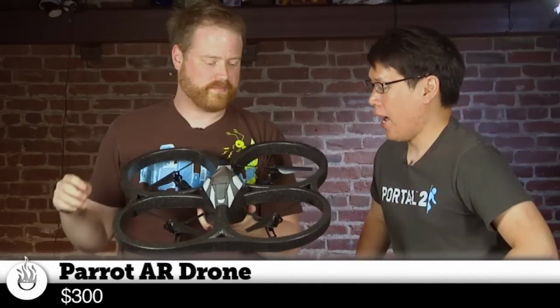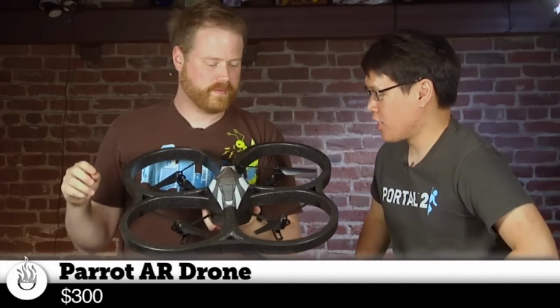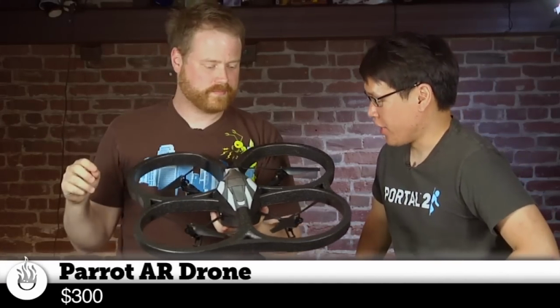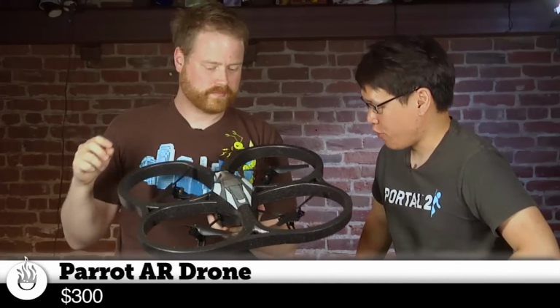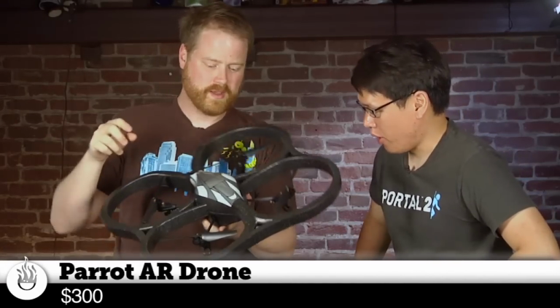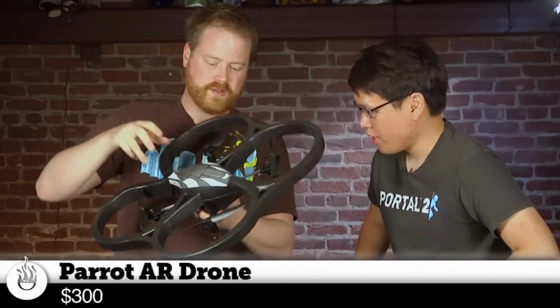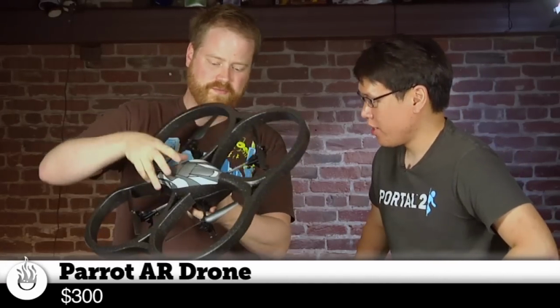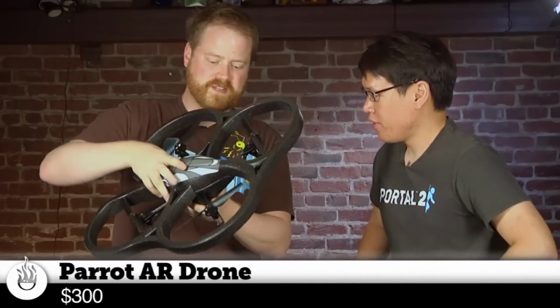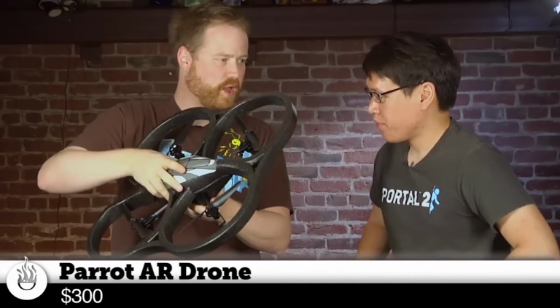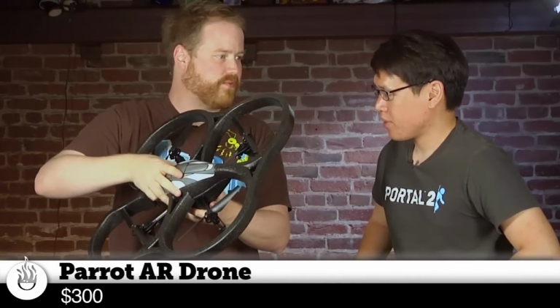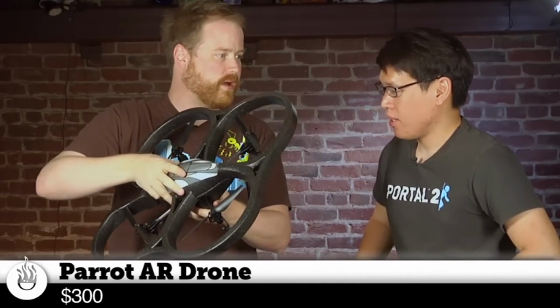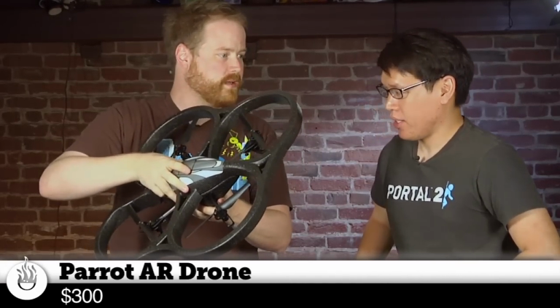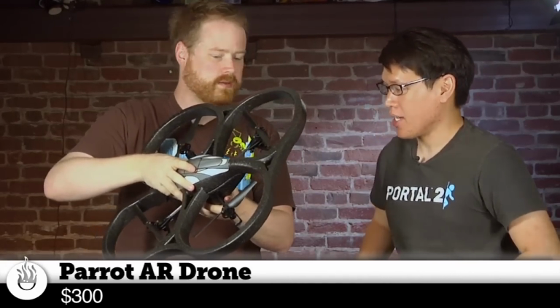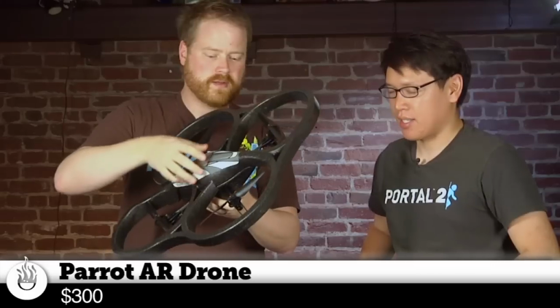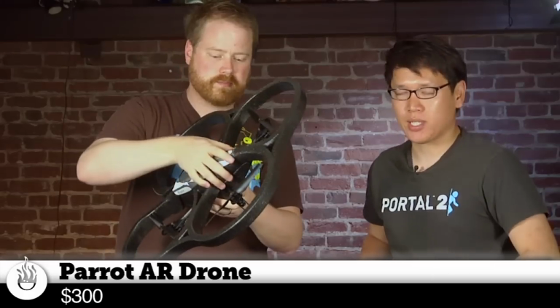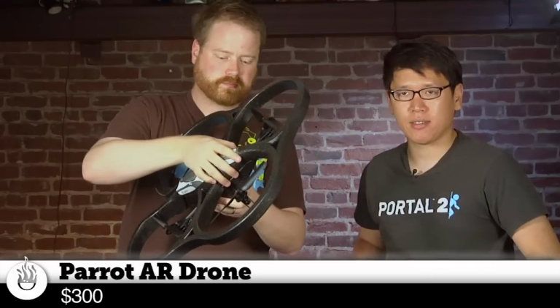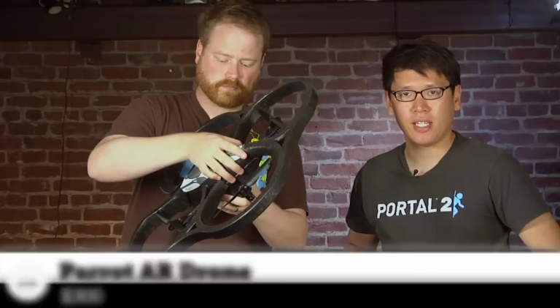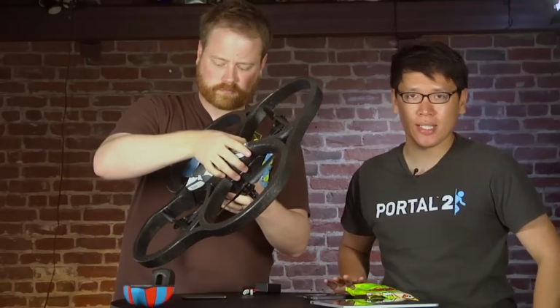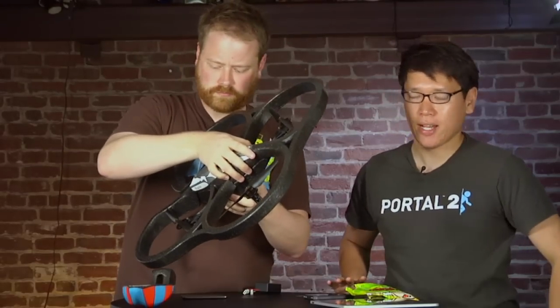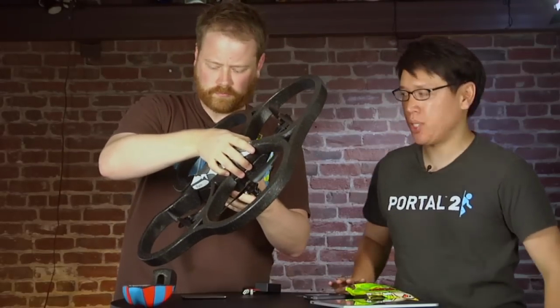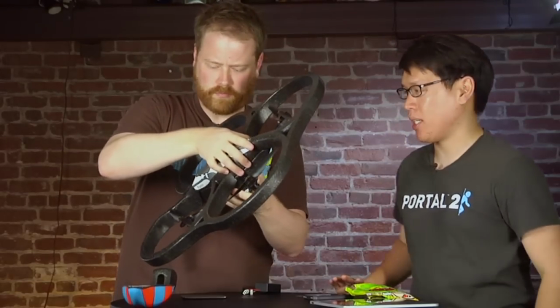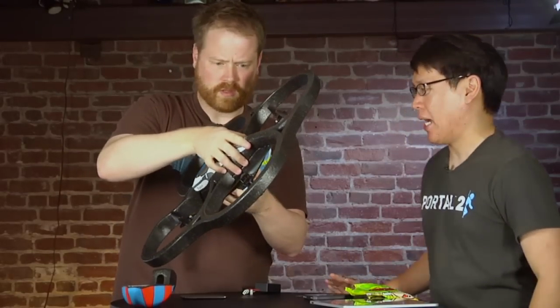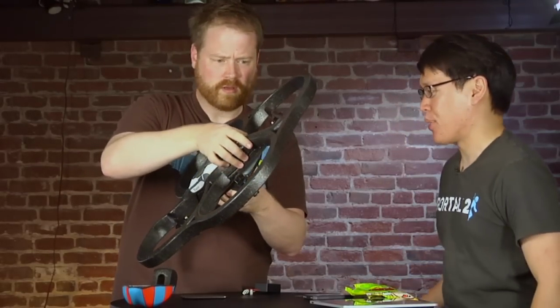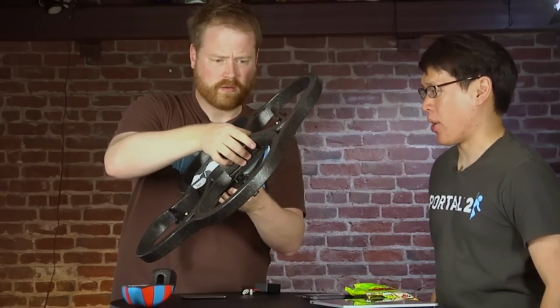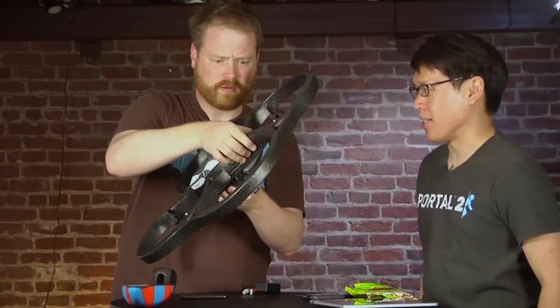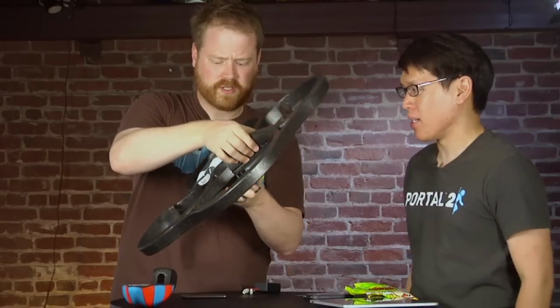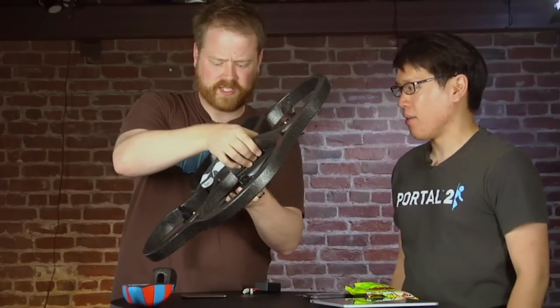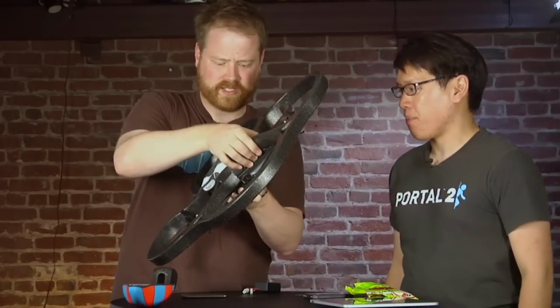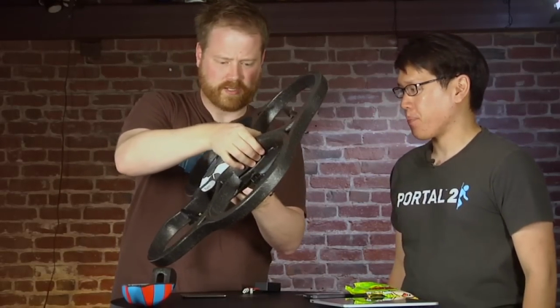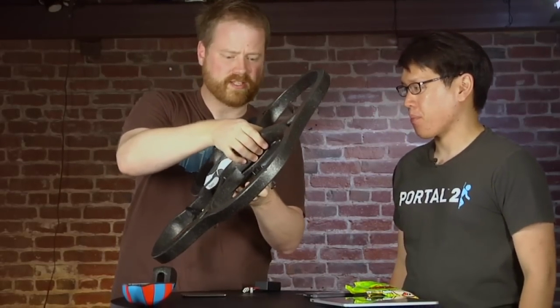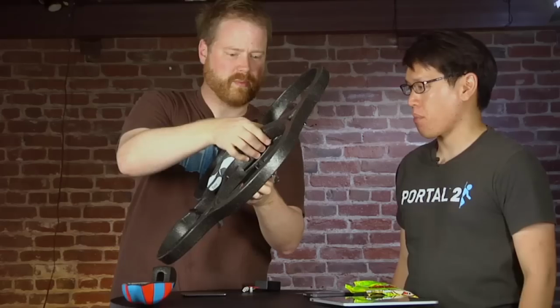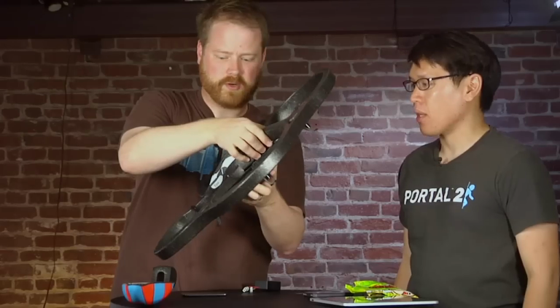I saw this before. You've flown it before, right? Yes, this was at CES and GDC, and now it's in our hands. So tell us a little bit about it, Norm.